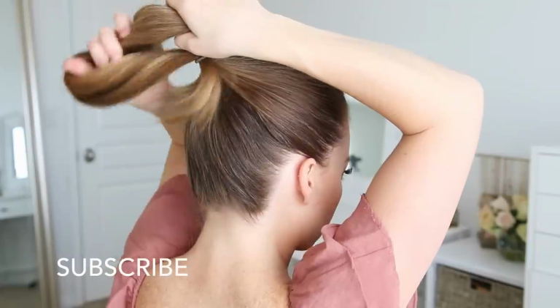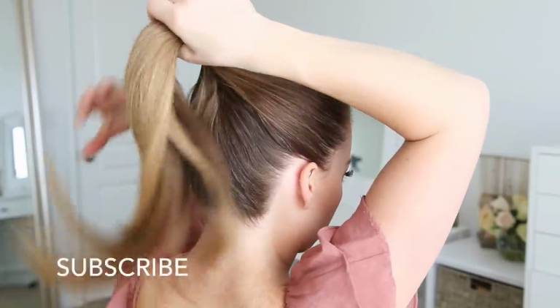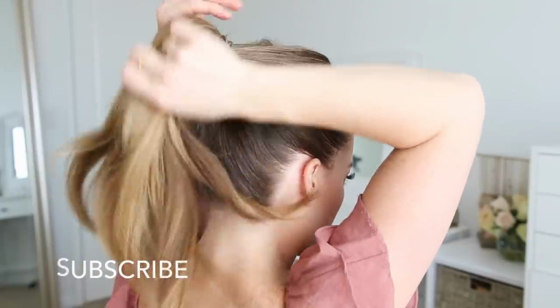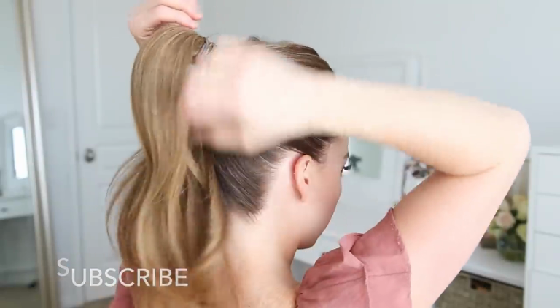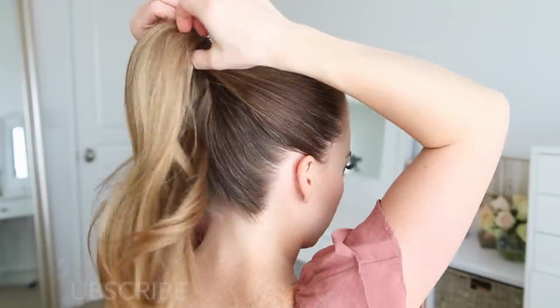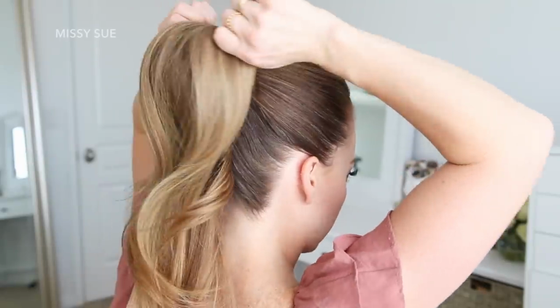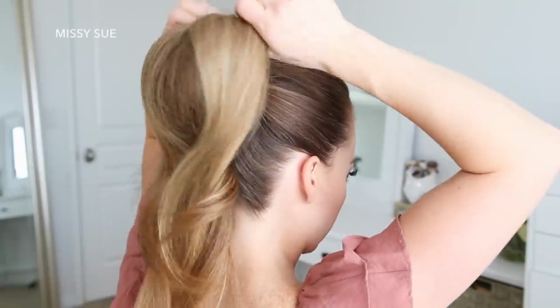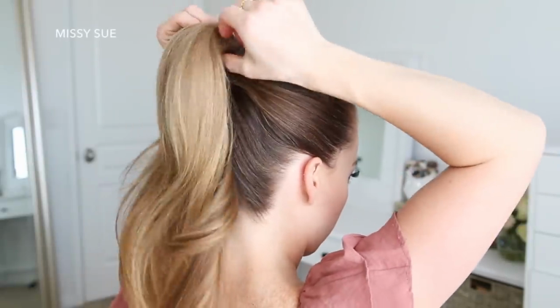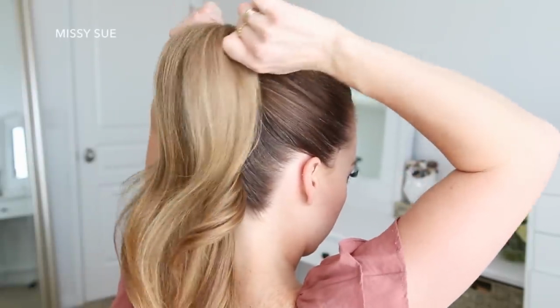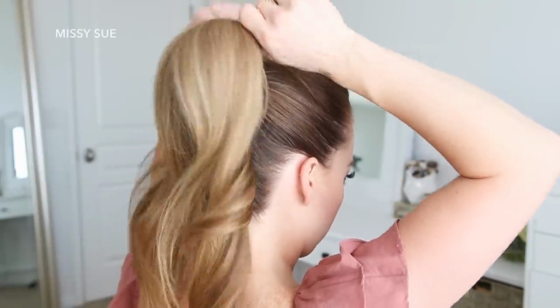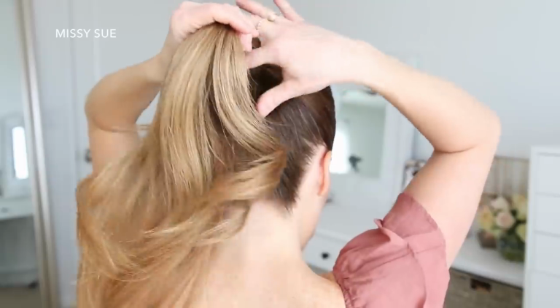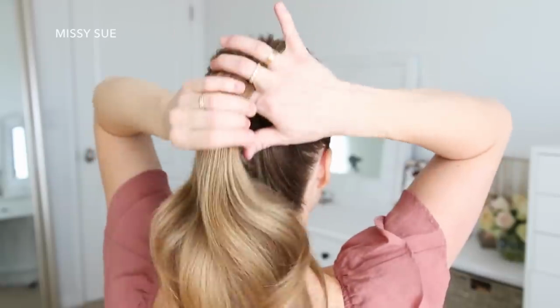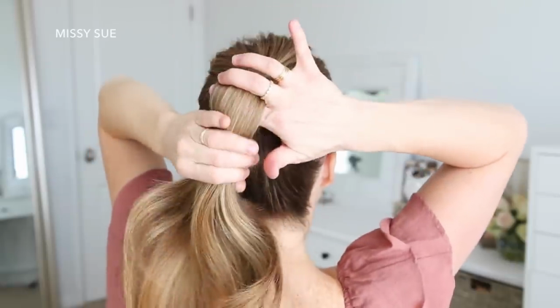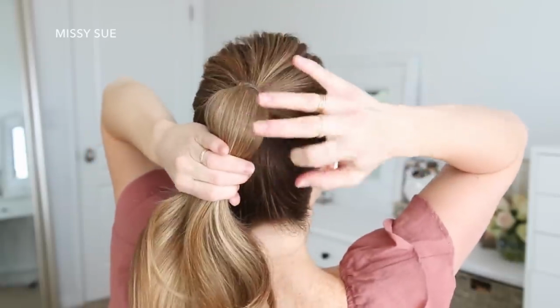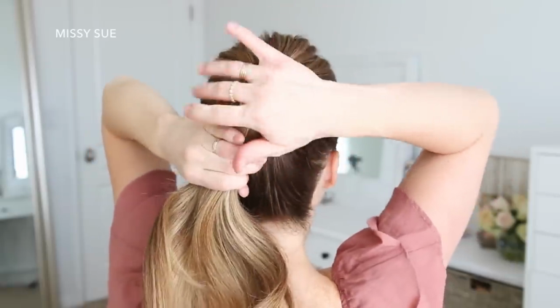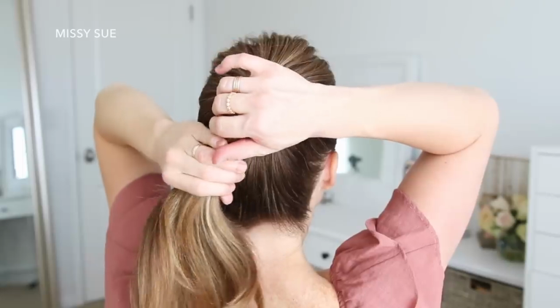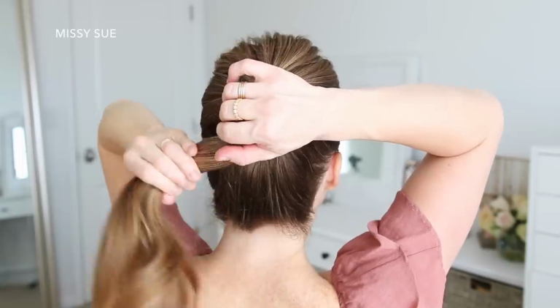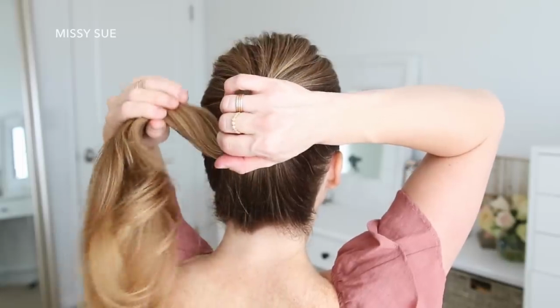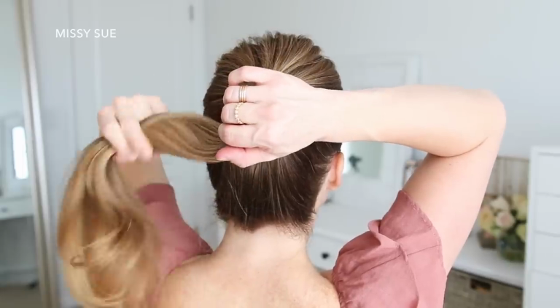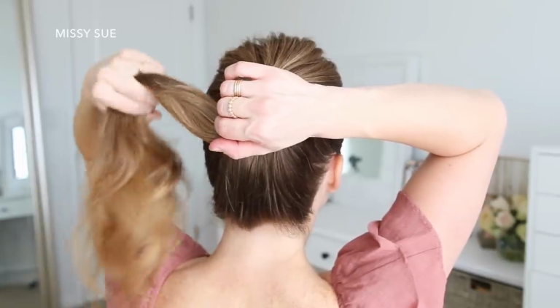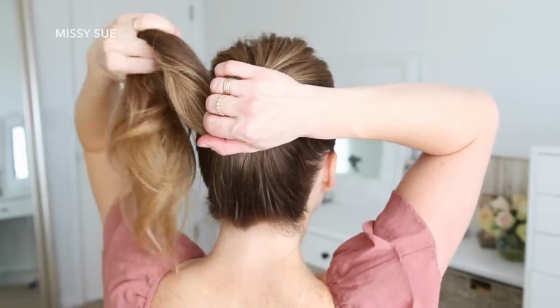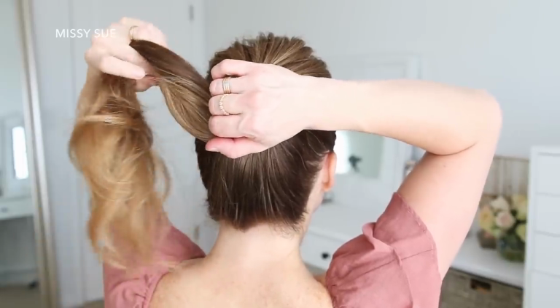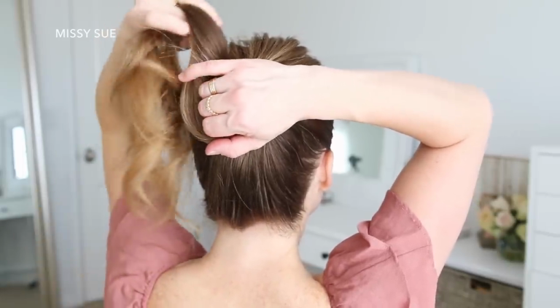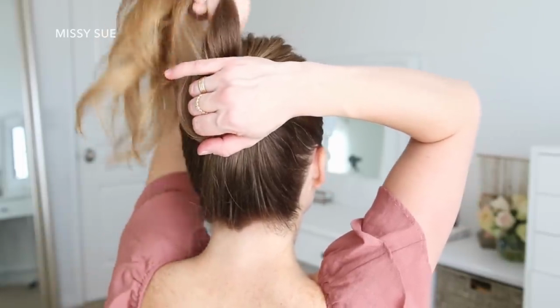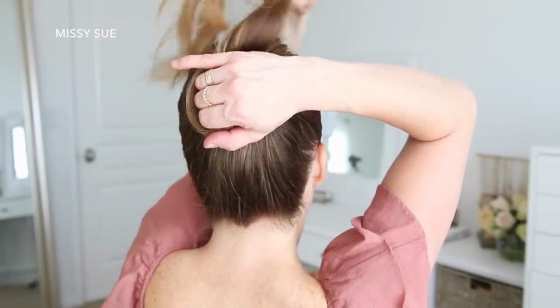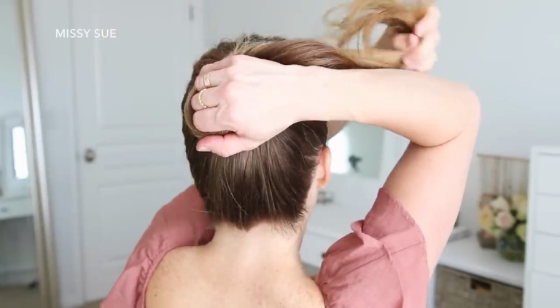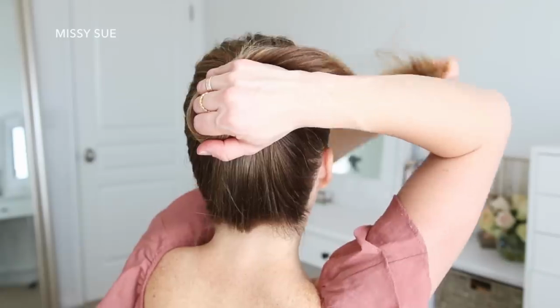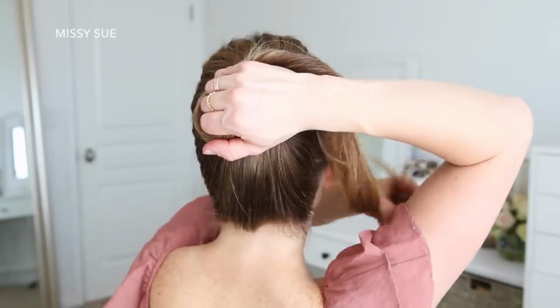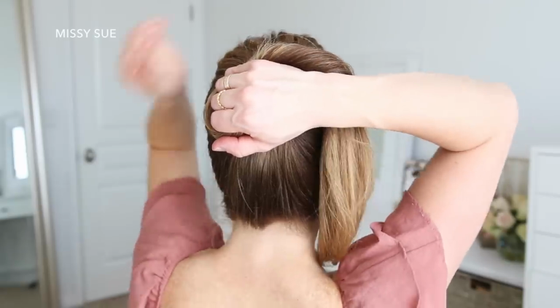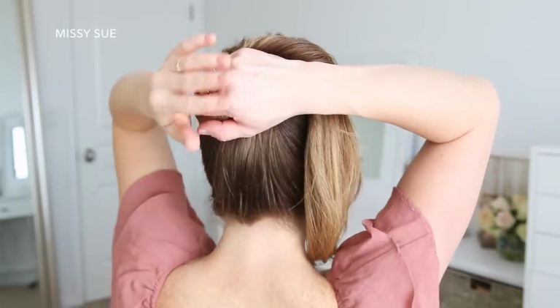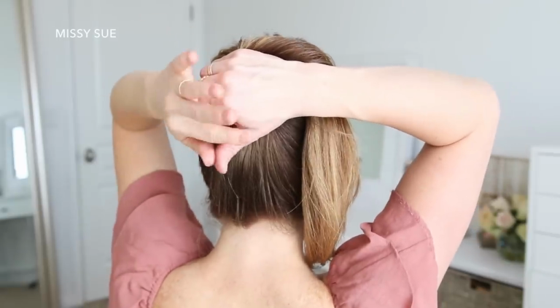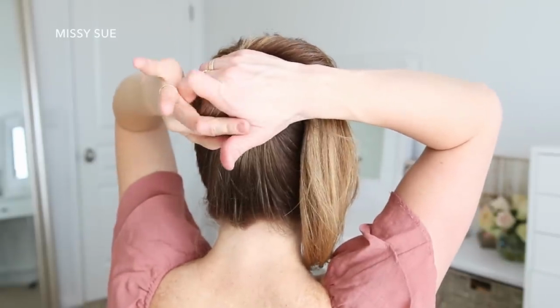For this first style, I'm going to brush all of my hair into a high ponytail and then tie it off with a hairband. Now I'm going to gather the ponytail and starting from the bottom of the hairband, I'm going to wrap the hair clockwise around the hairband.